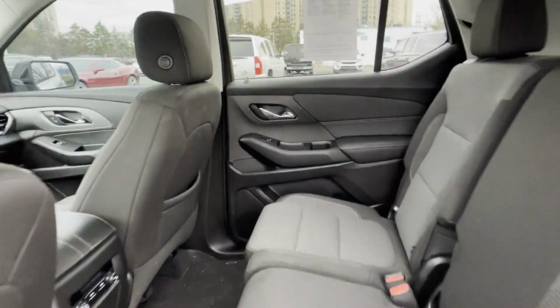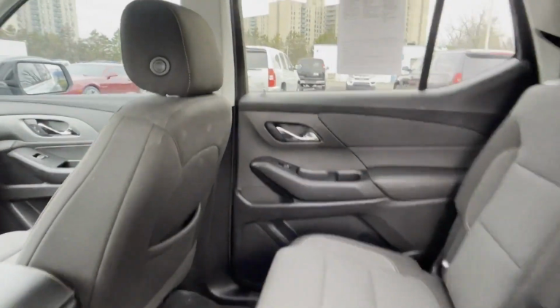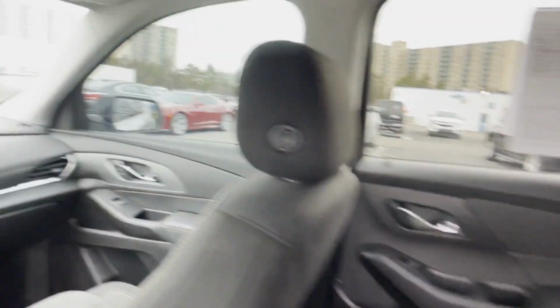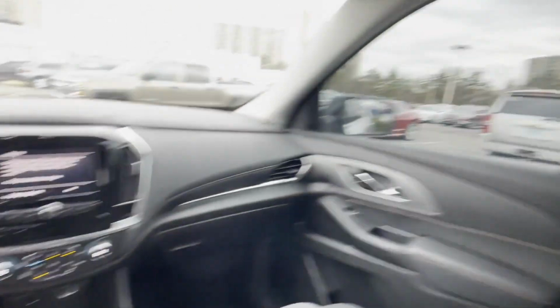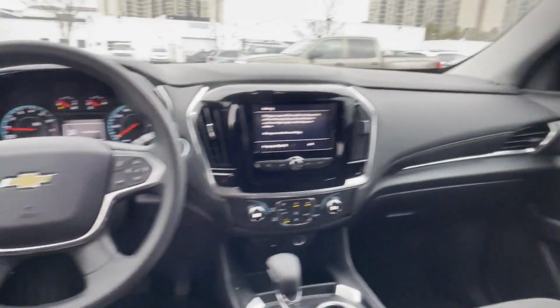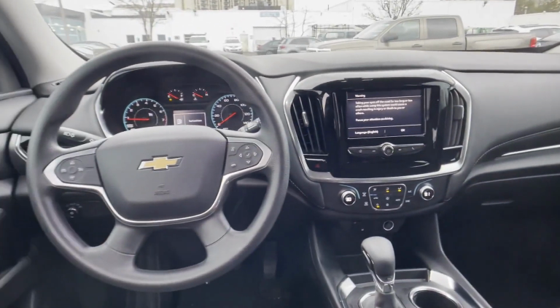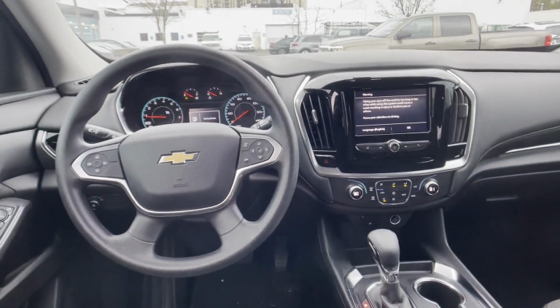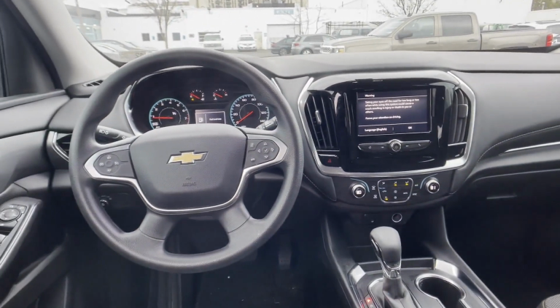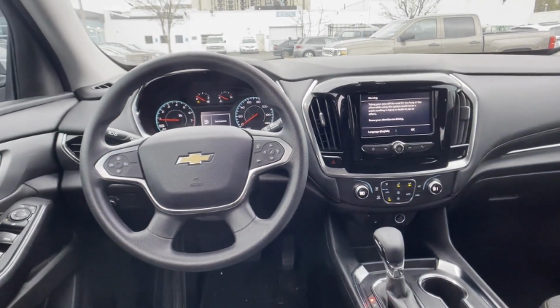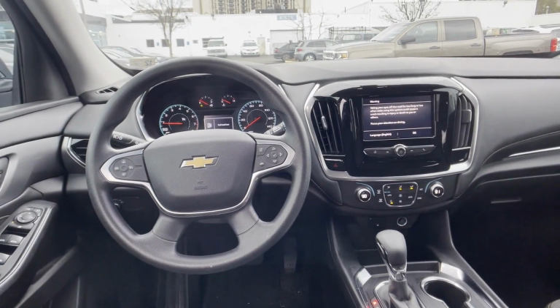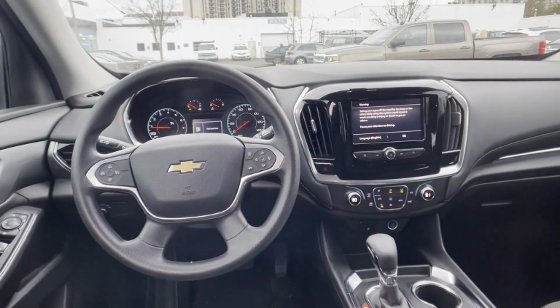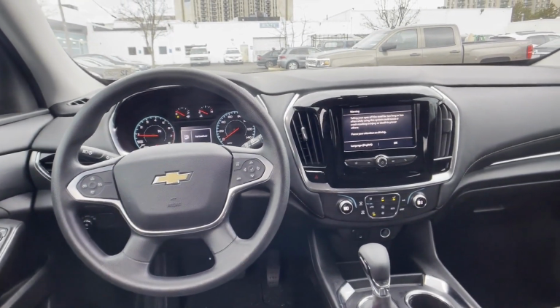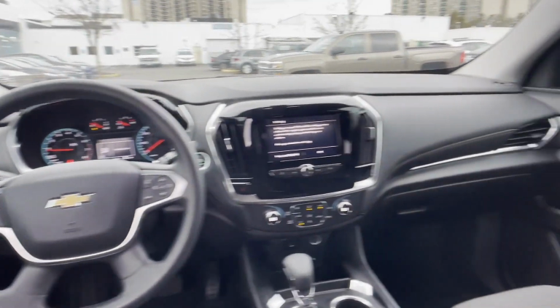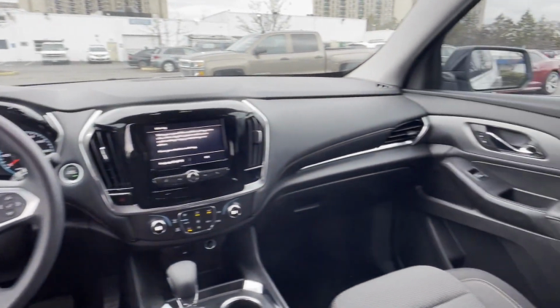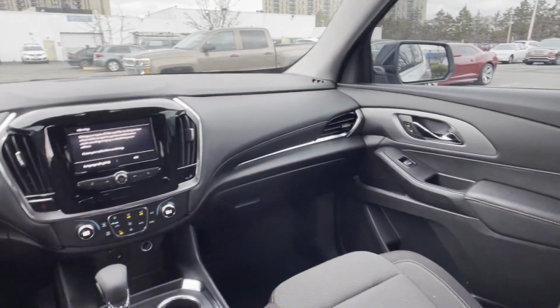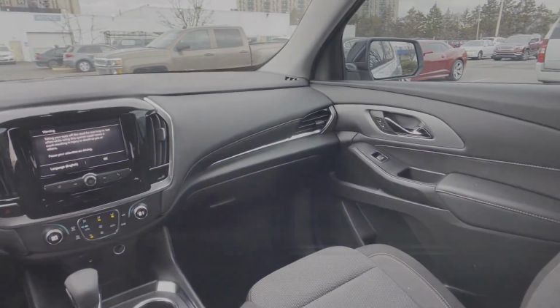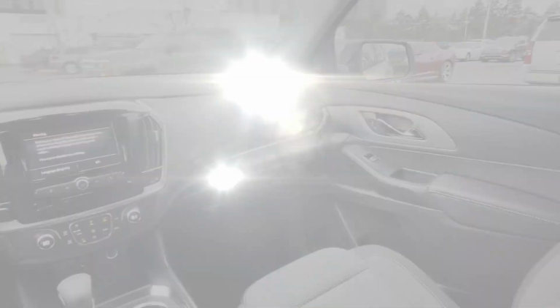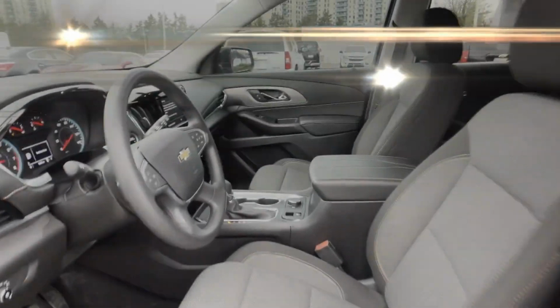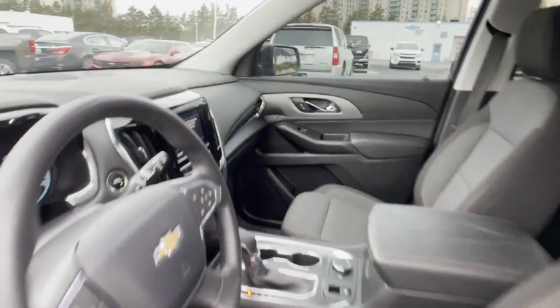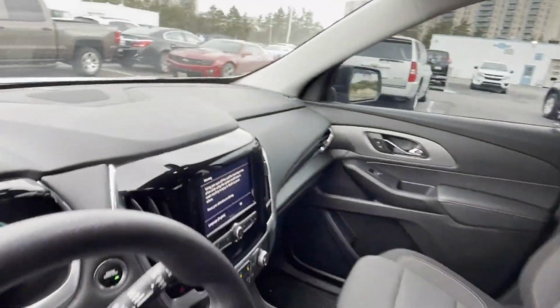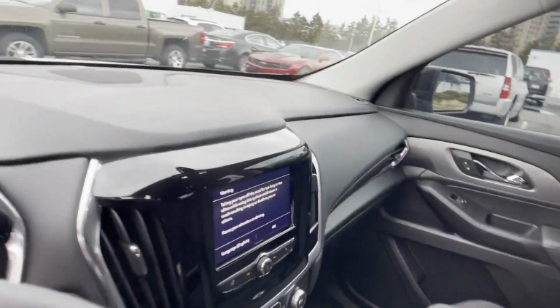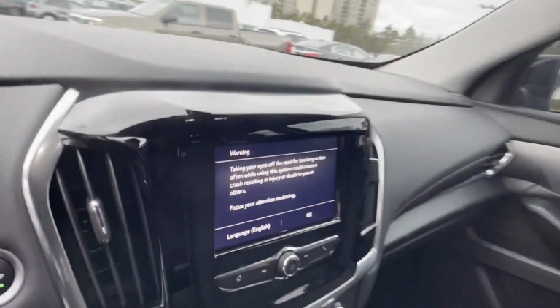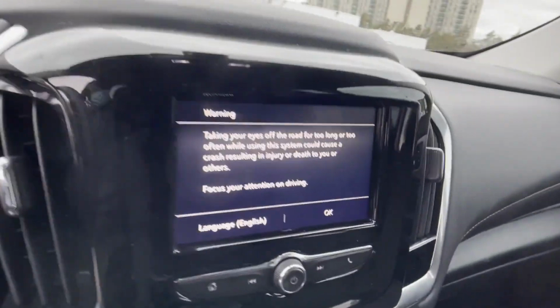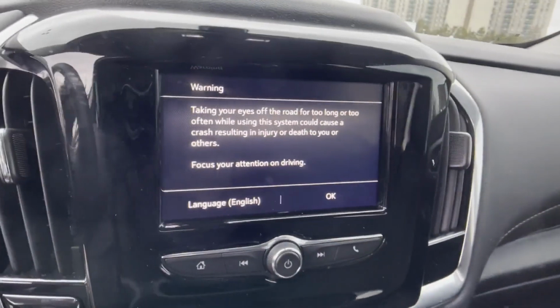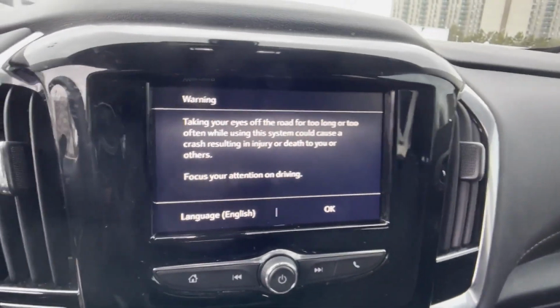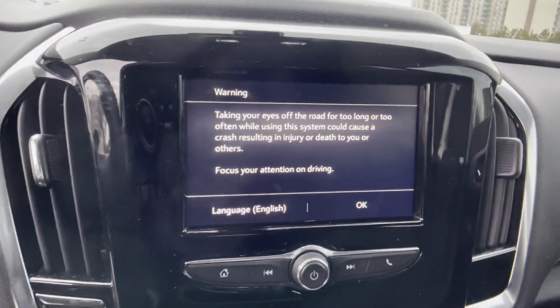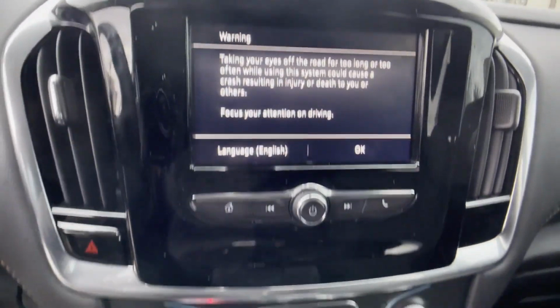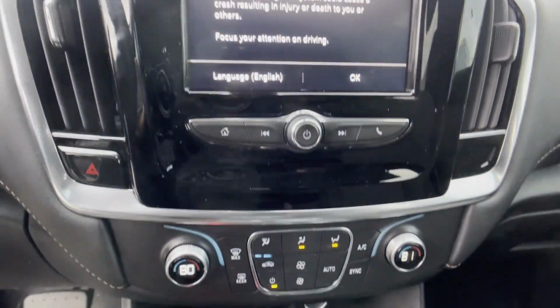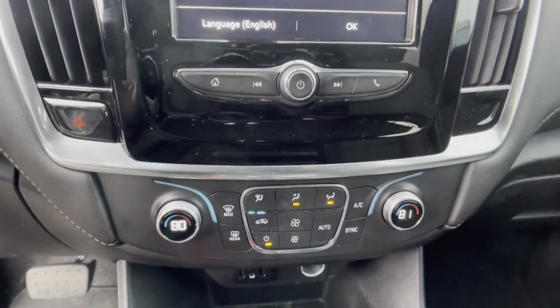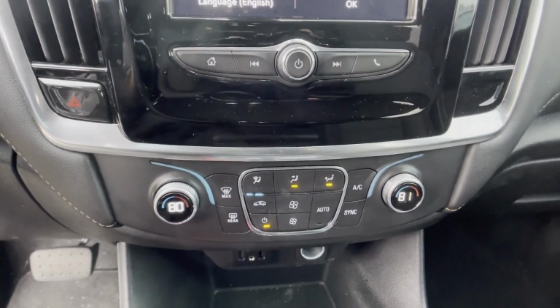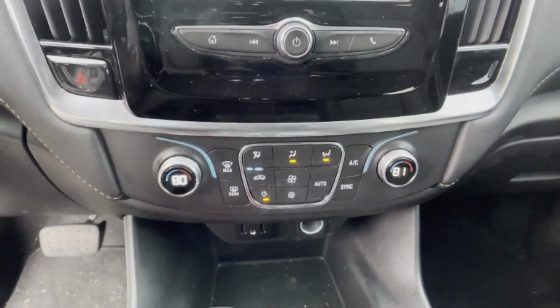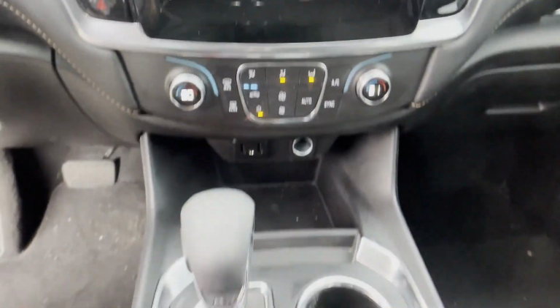Bluetooth, auto climate control, keyless entry, front bucket seats, steering wheel audio controls, automatic headlights, auxiliary input, aluminum wheels, stability control, passenger side airbag sensor.